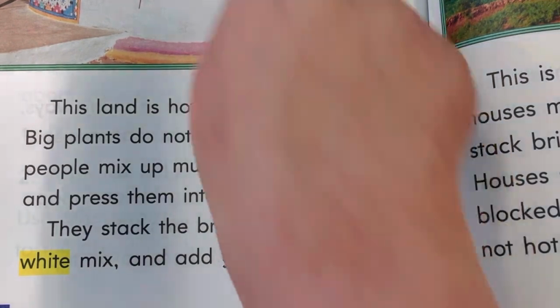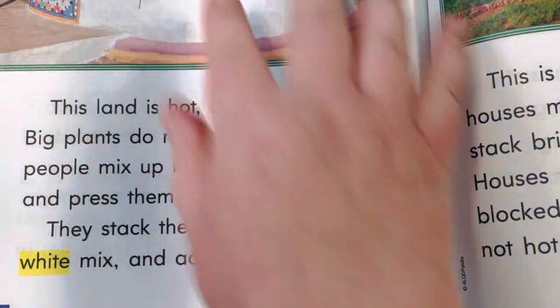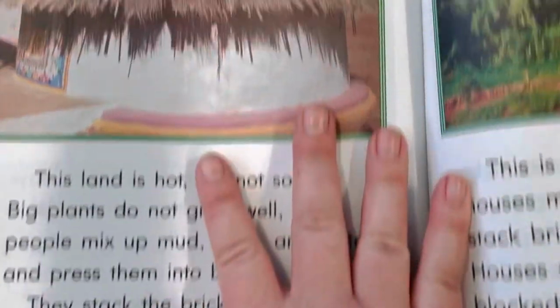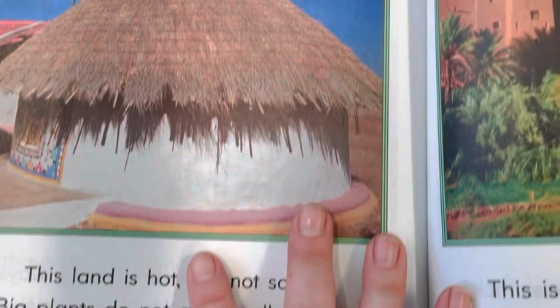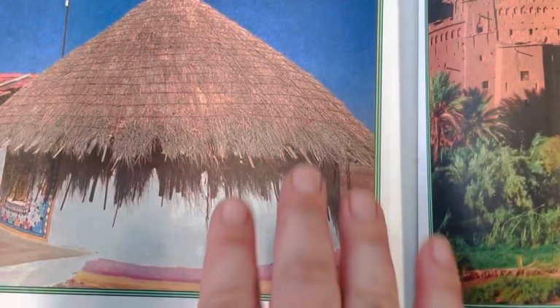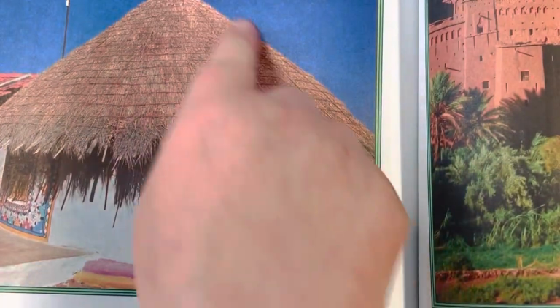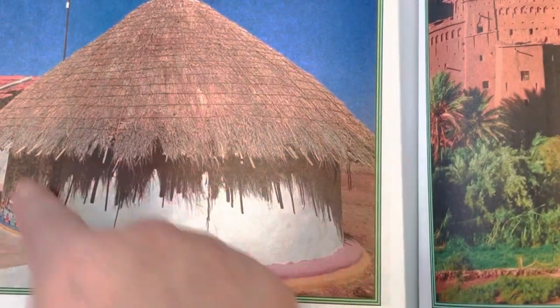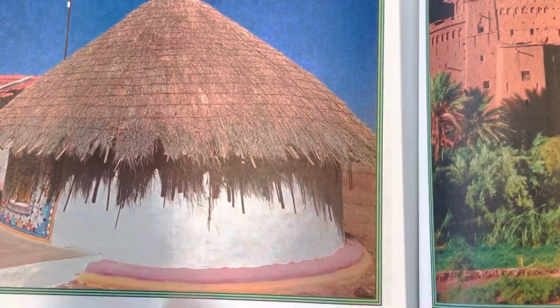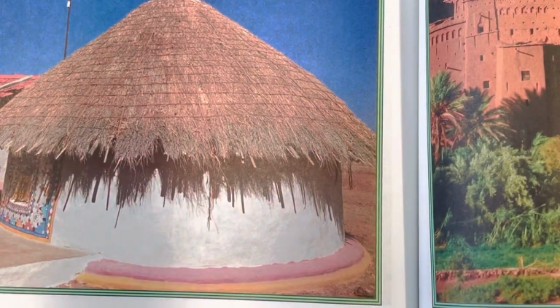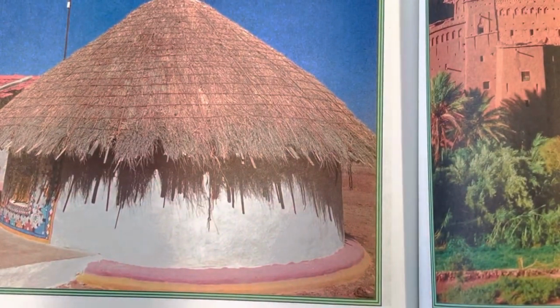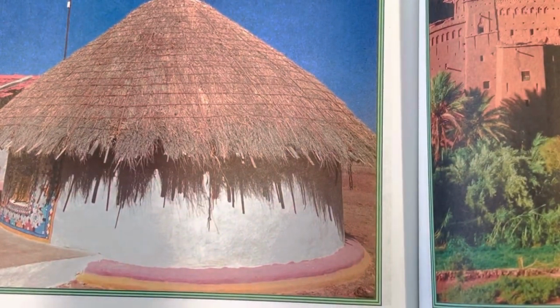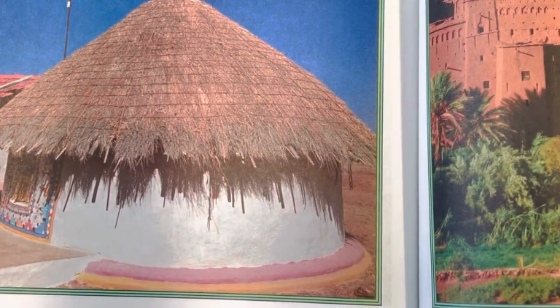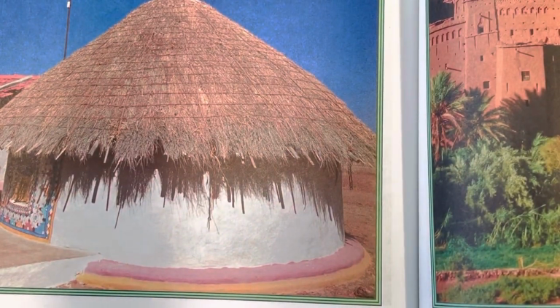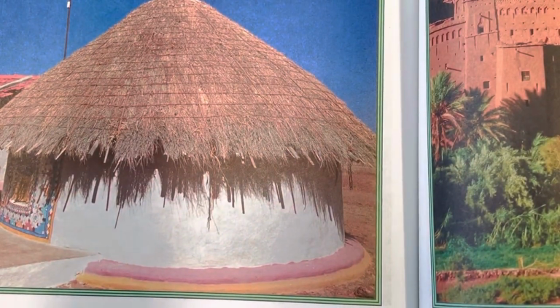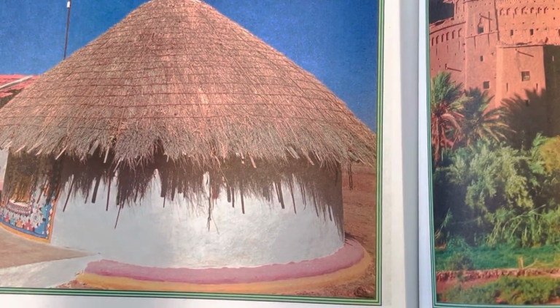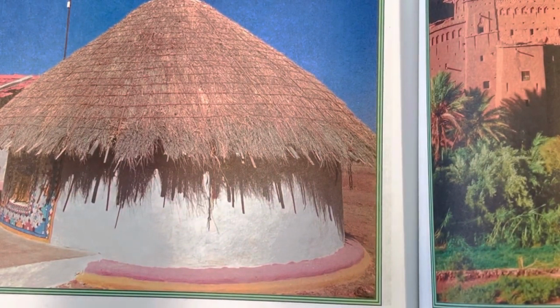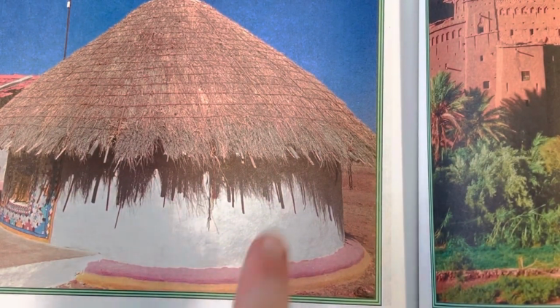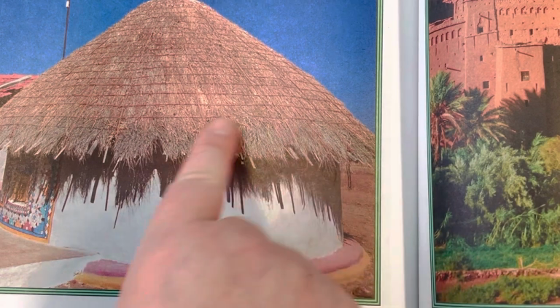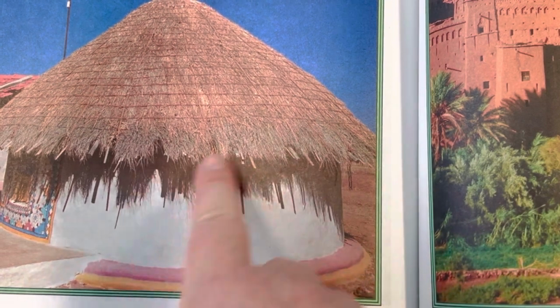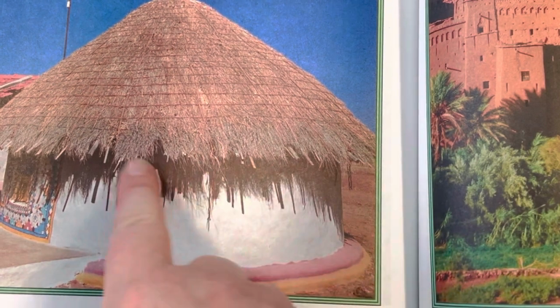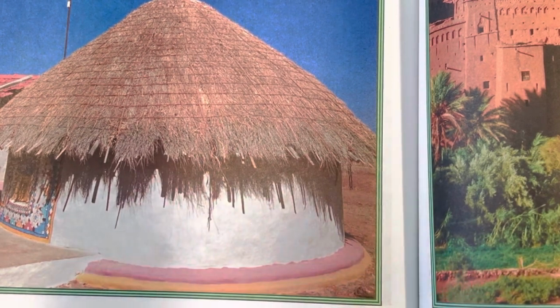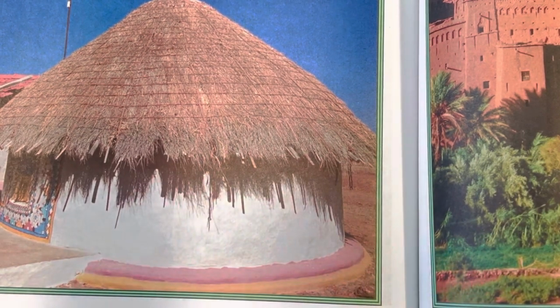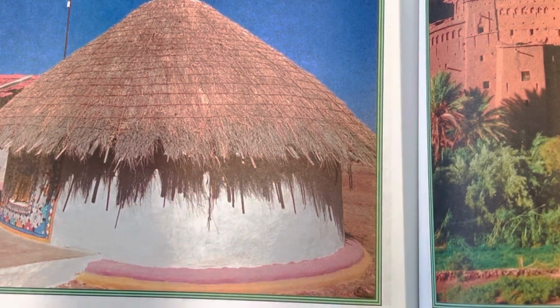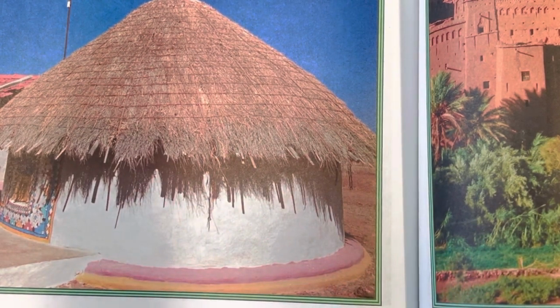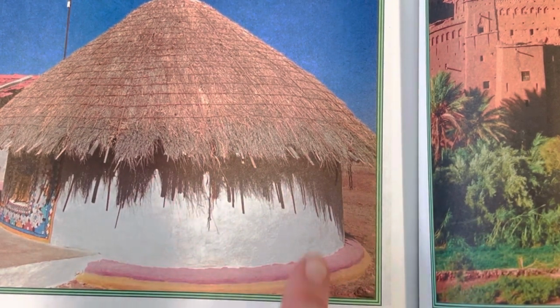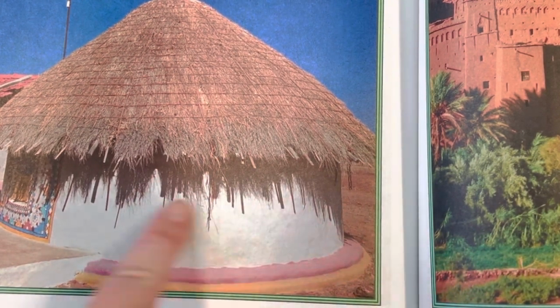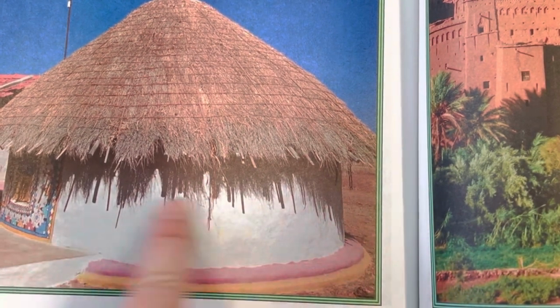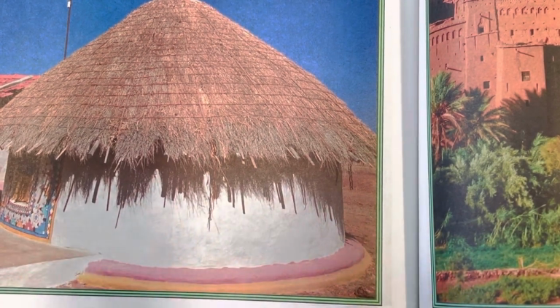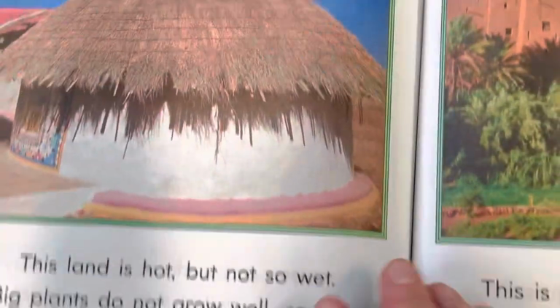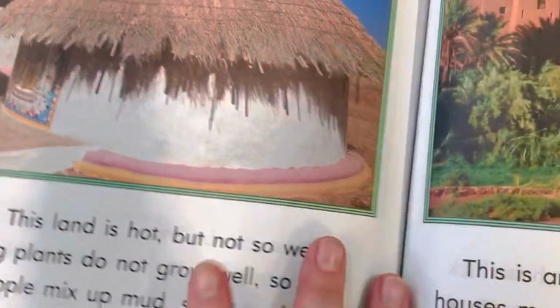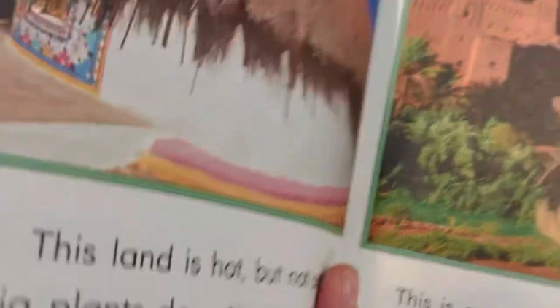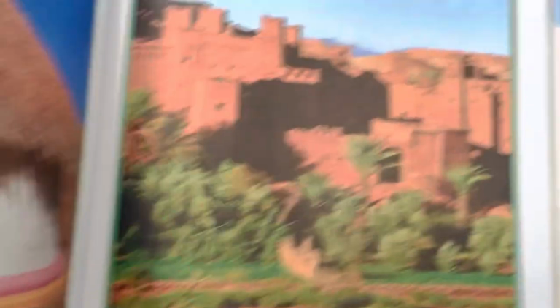So these people live in an area of the world where it's hot, but they don't get a lot of water. They don't have as many plants to work with, but they do have dirt. That's interesting.